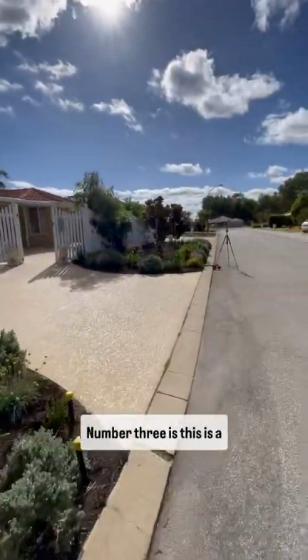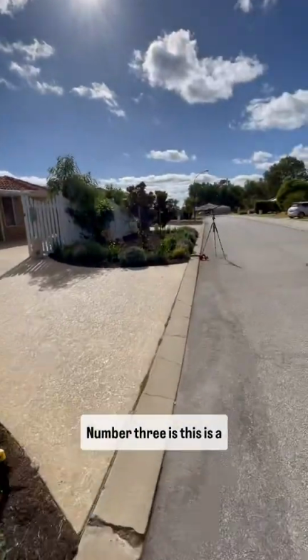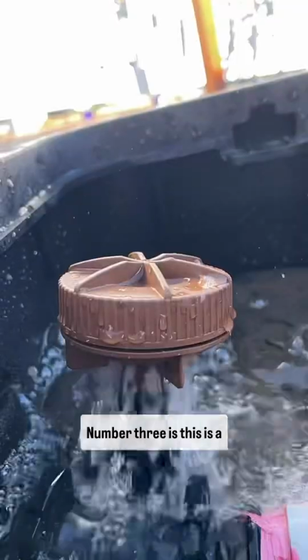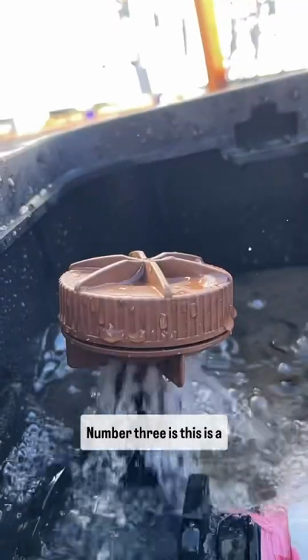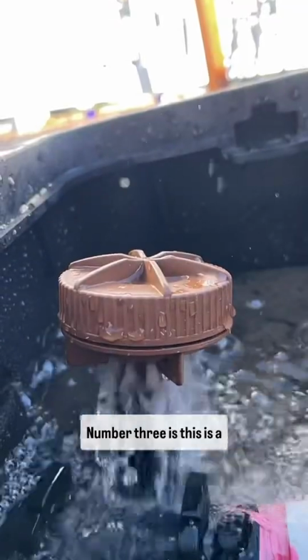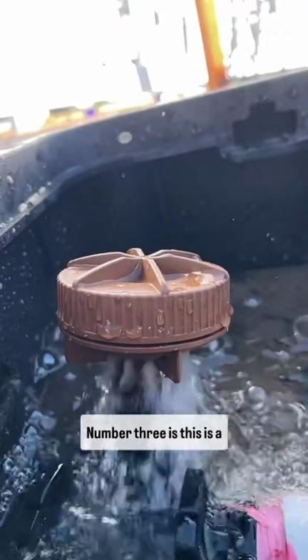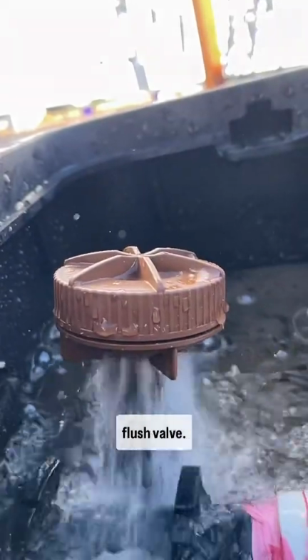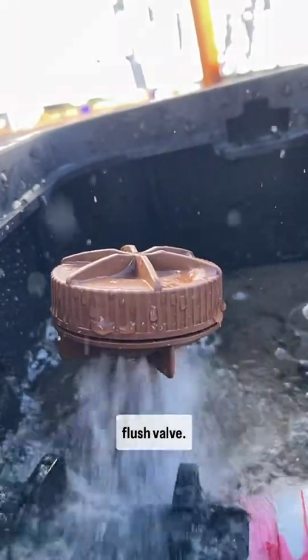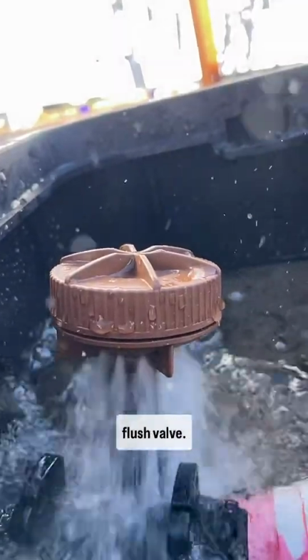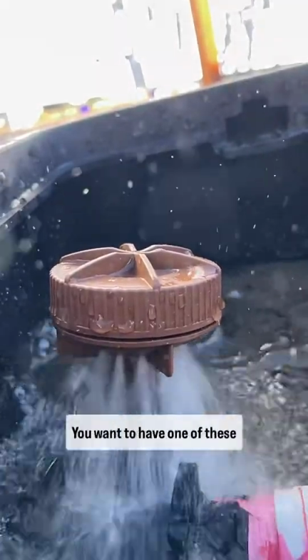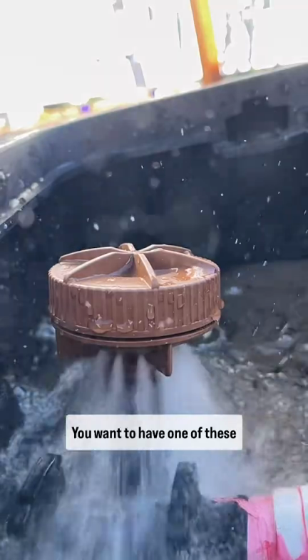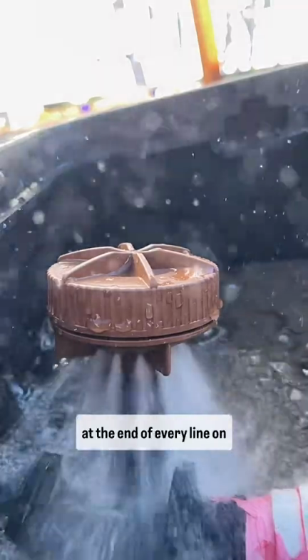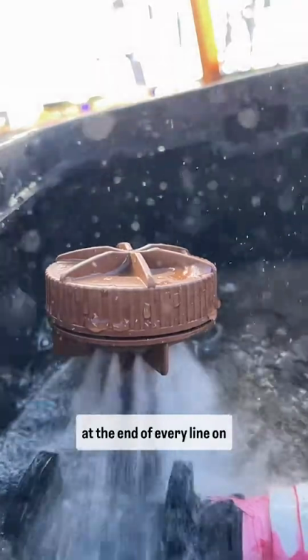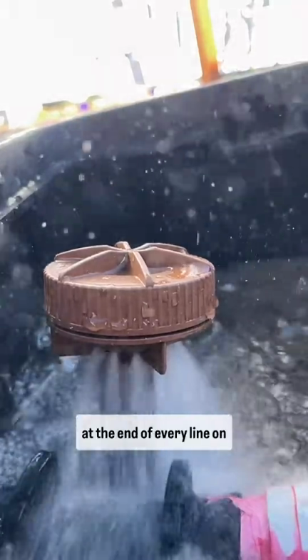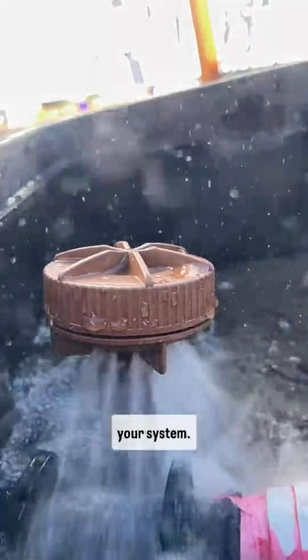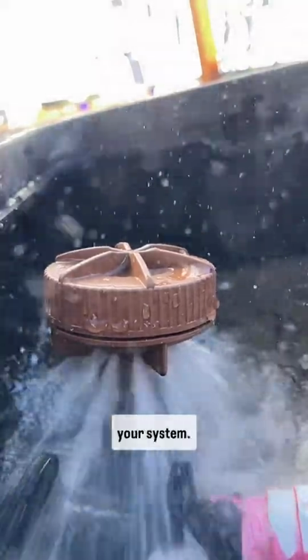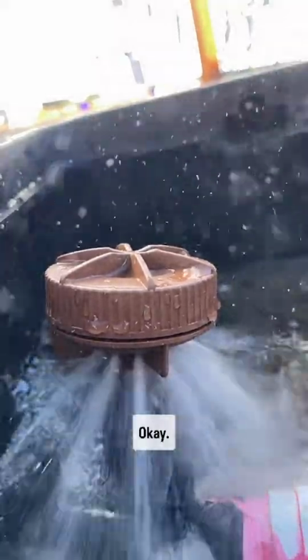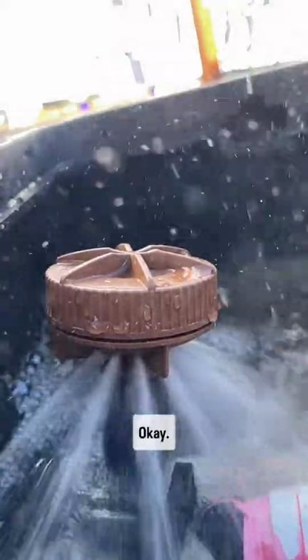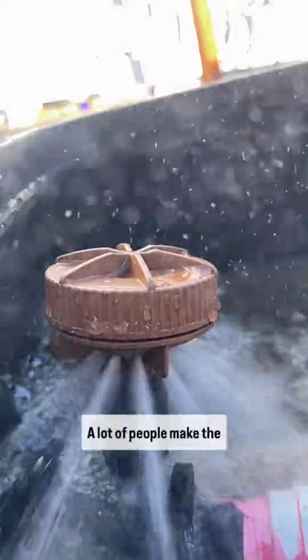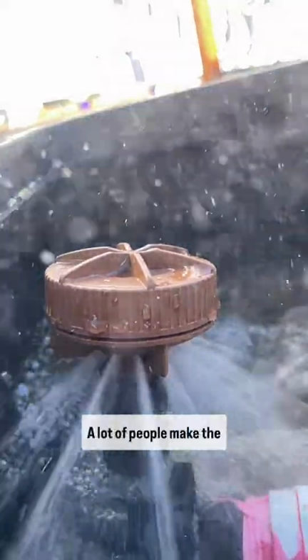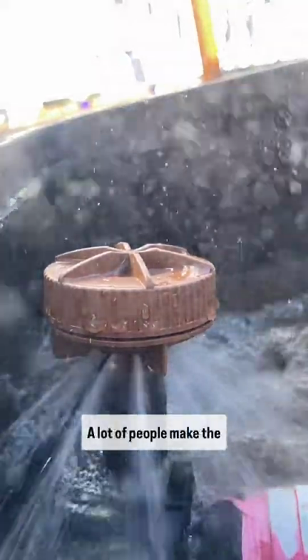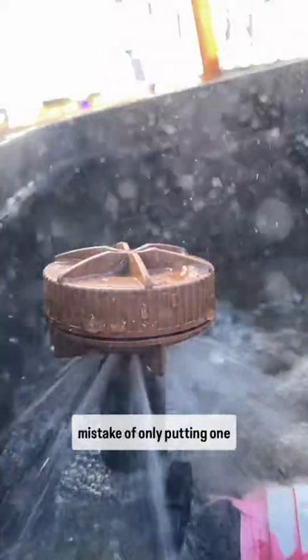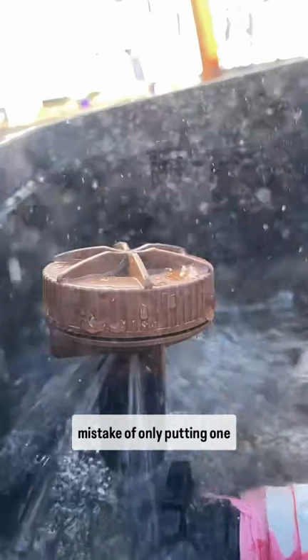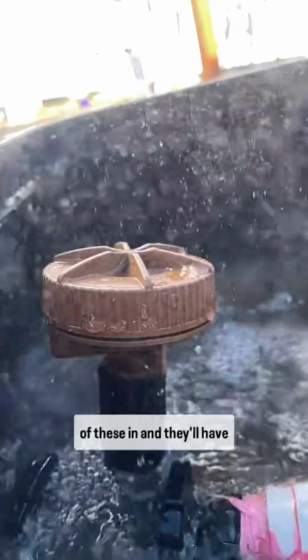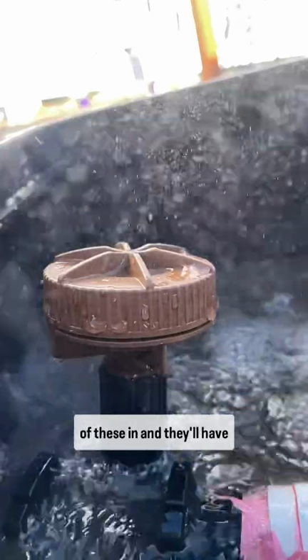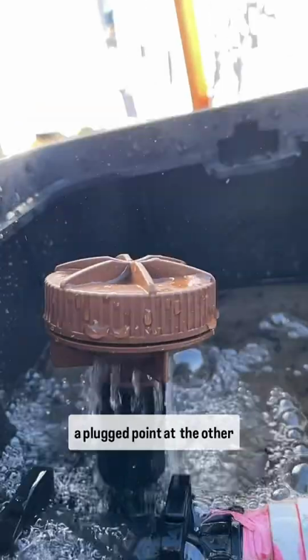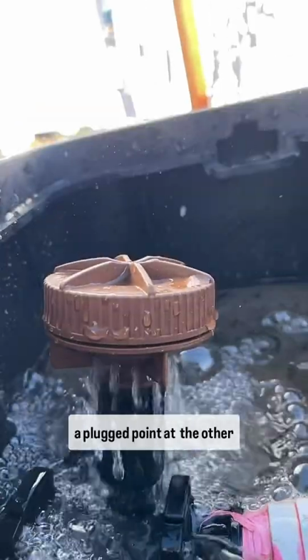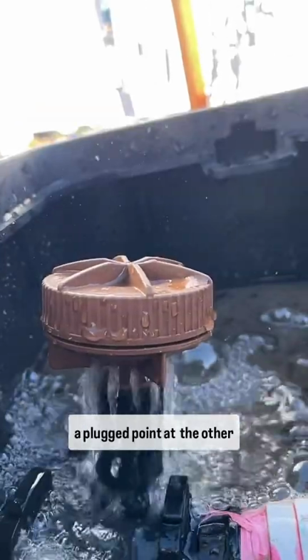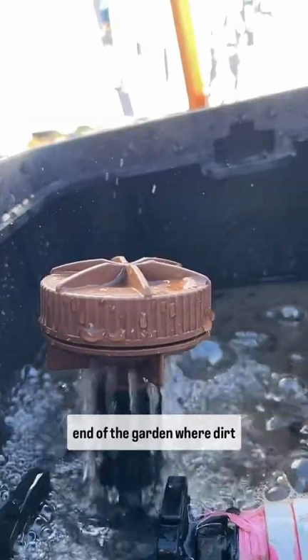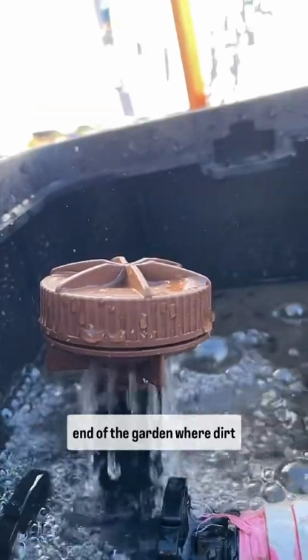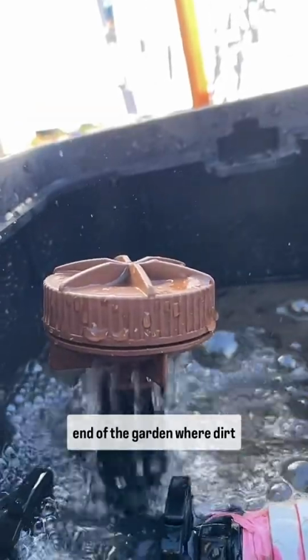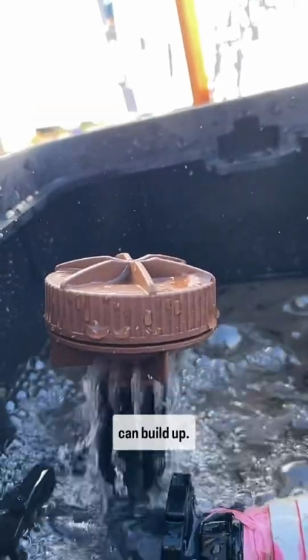Number three: this is a flush valve. You want to have one of these at the end of every line on your system. A lot of people make the mistake of only putting one of these in, and they'll have a plugged point at the other end of the garden where dirt can build up.